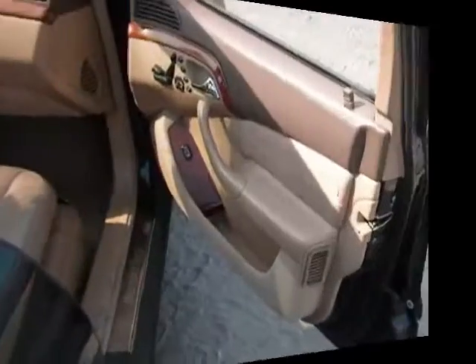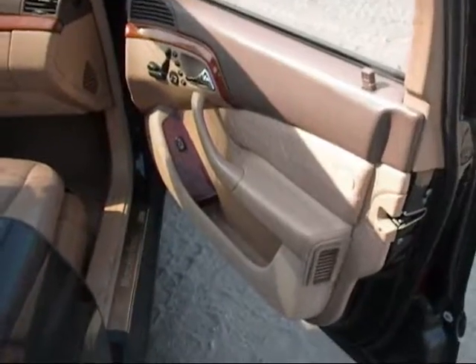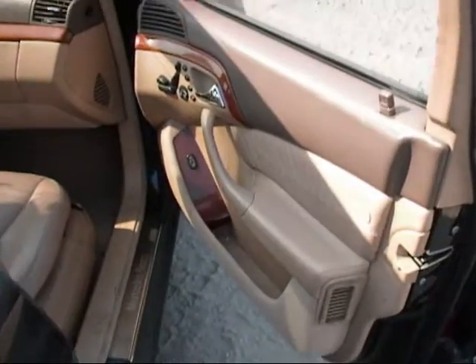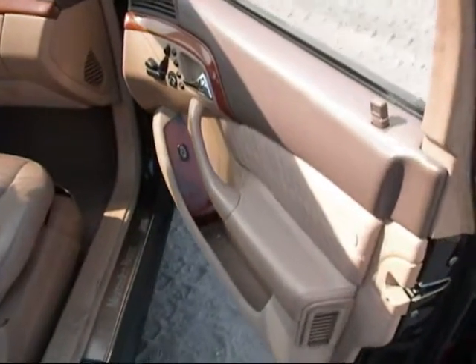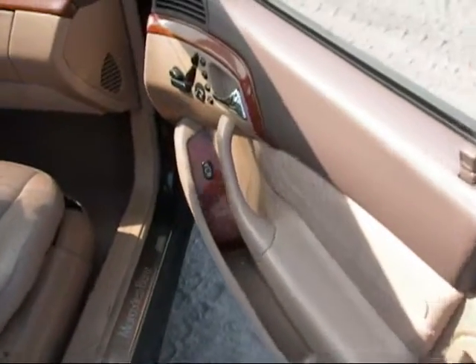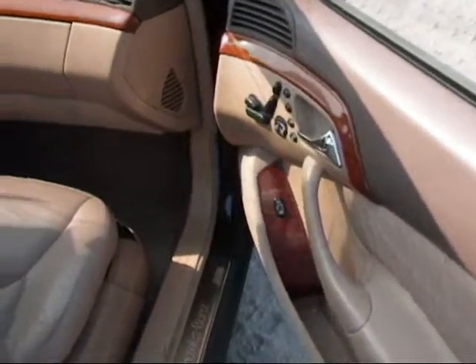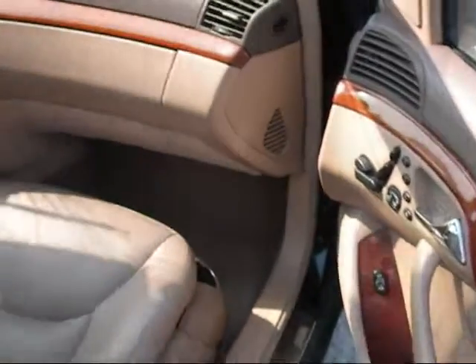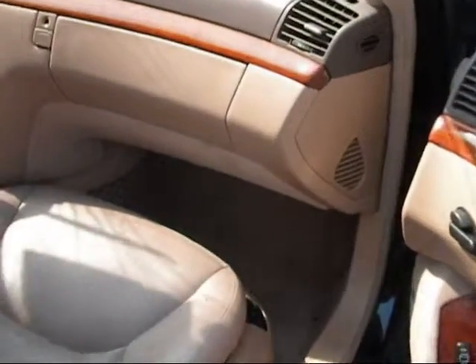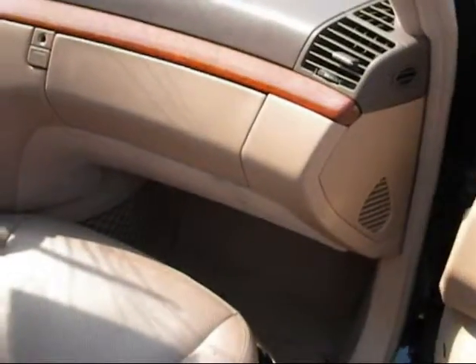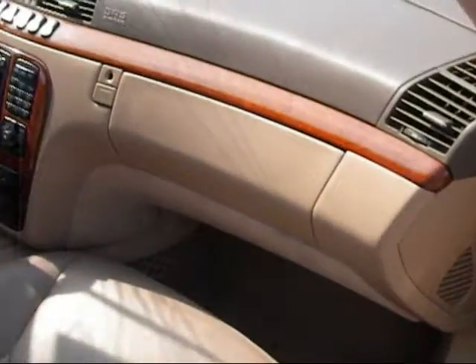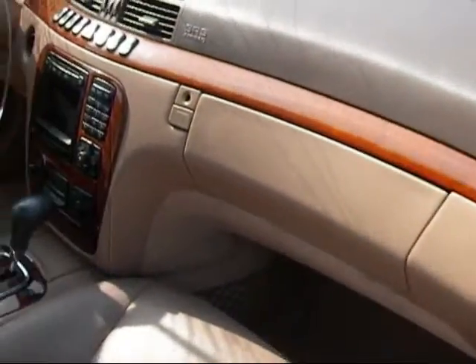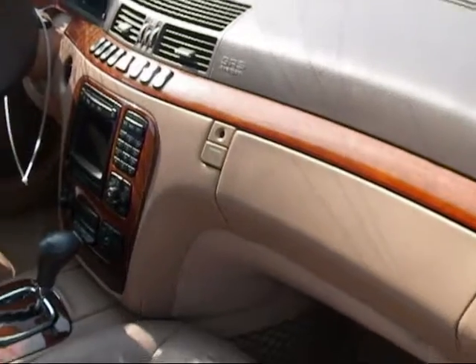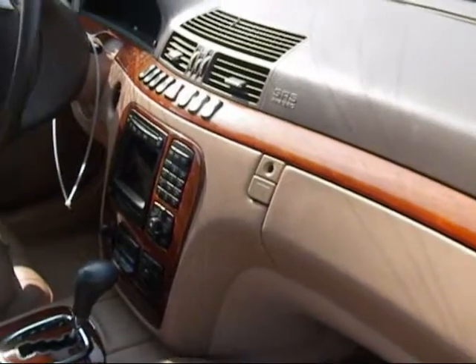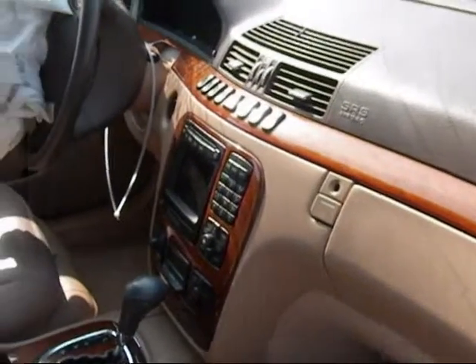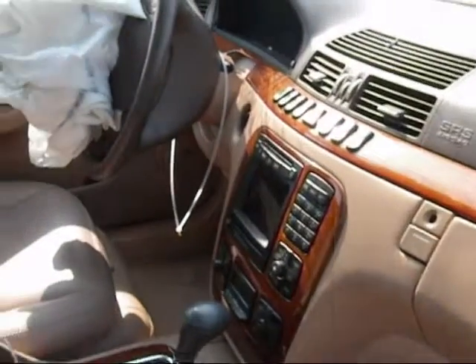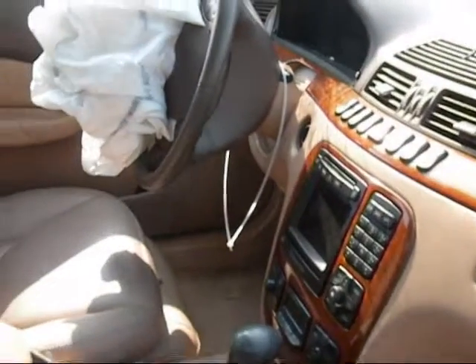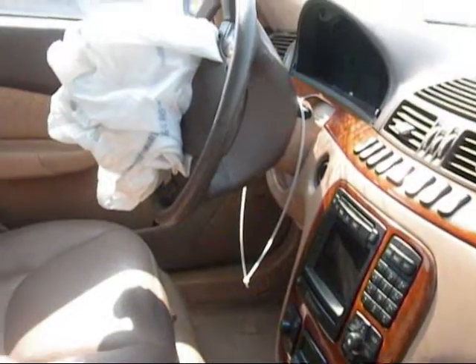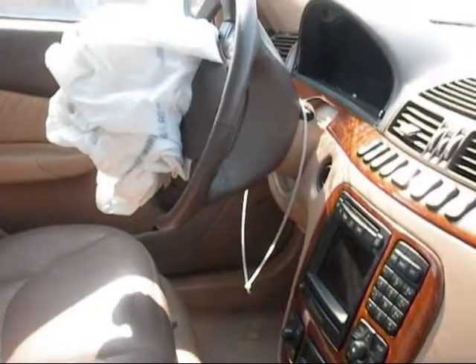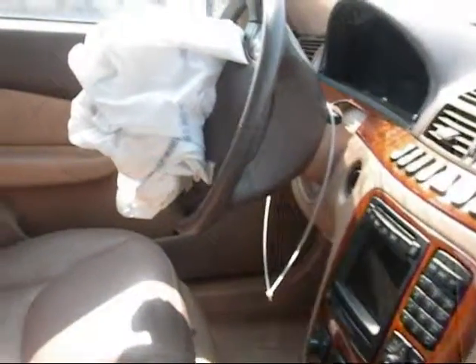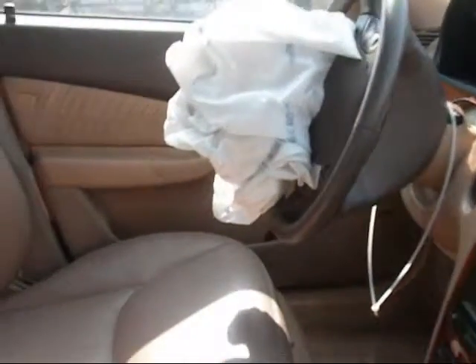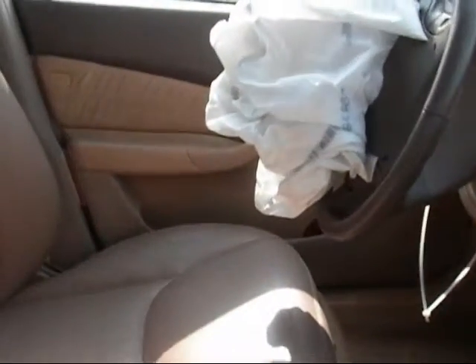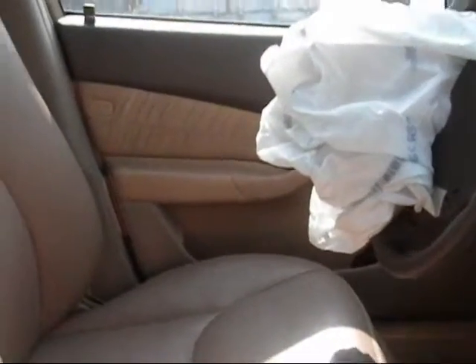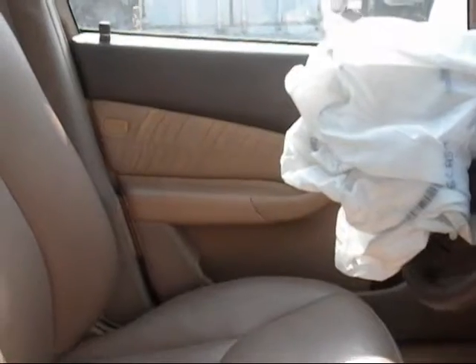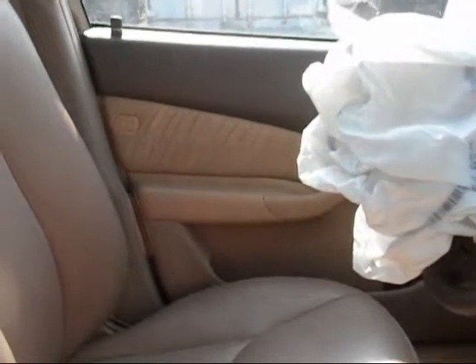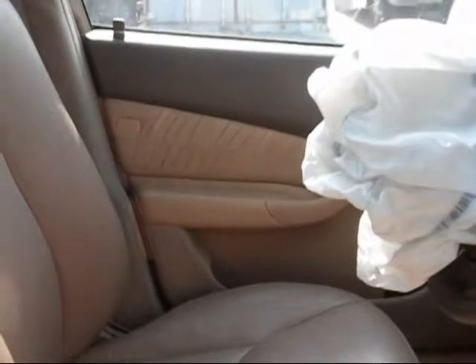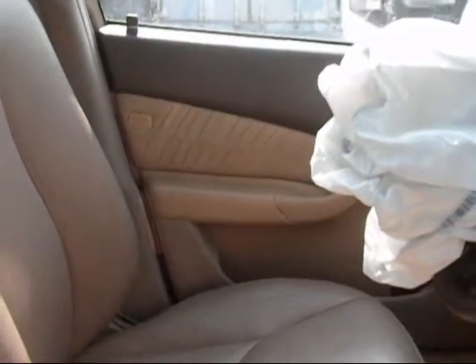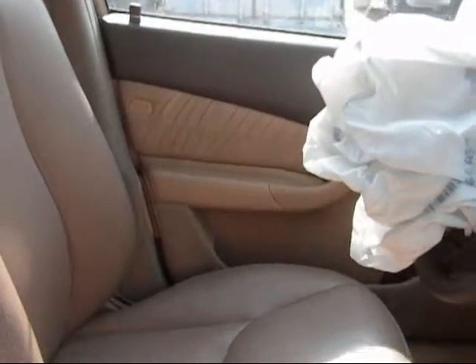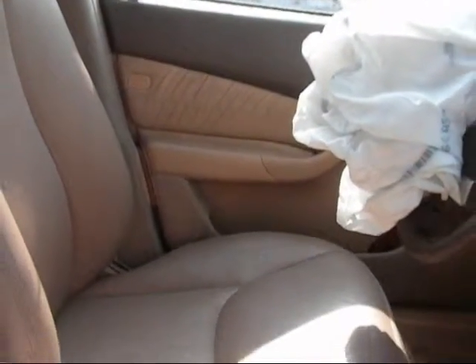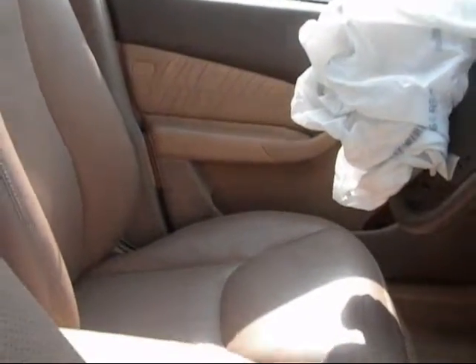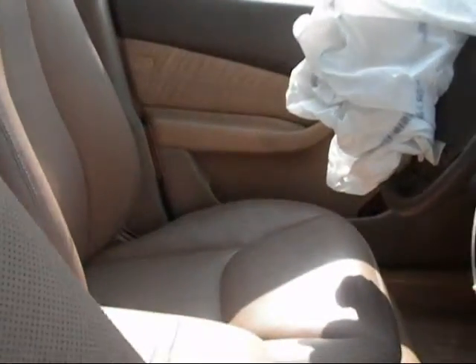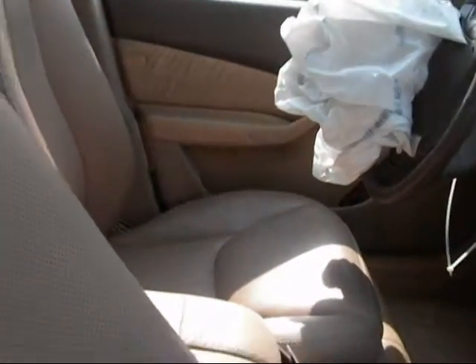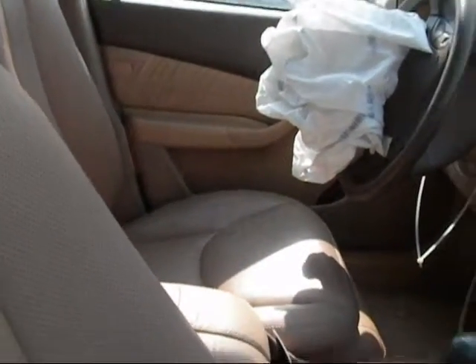The passenger side door panel is in good condition. The dashboard is in good condition. The driver side airbag has been deployed. The driver side door panel is in good condition, and the front seats are in good condition as well.